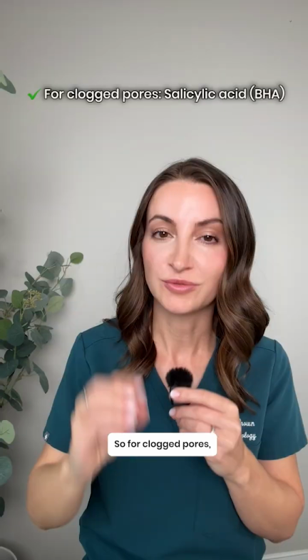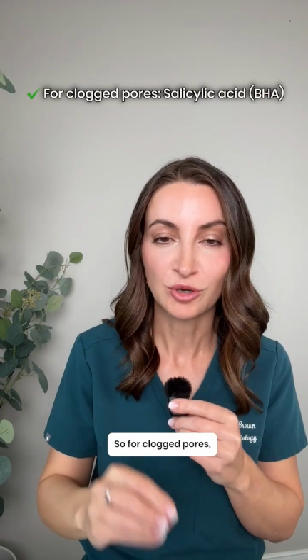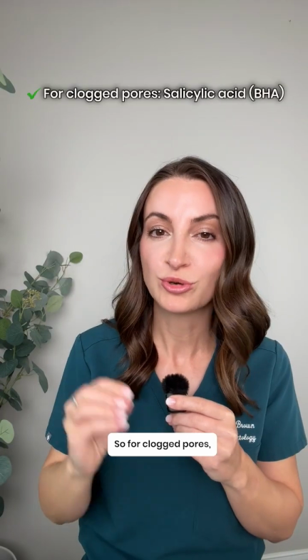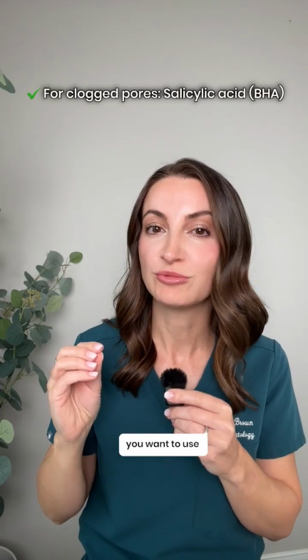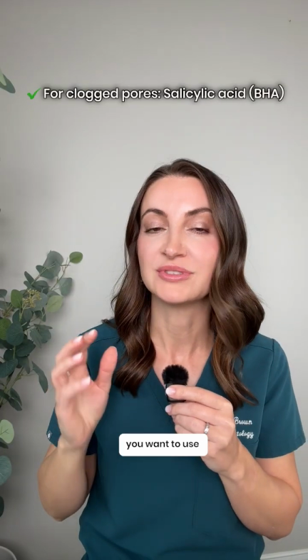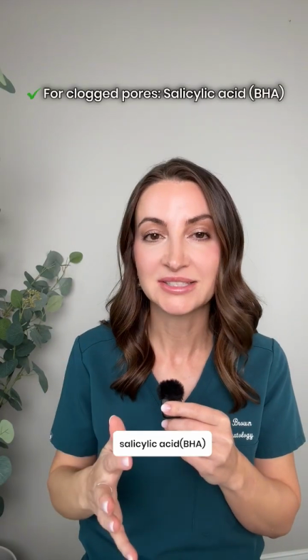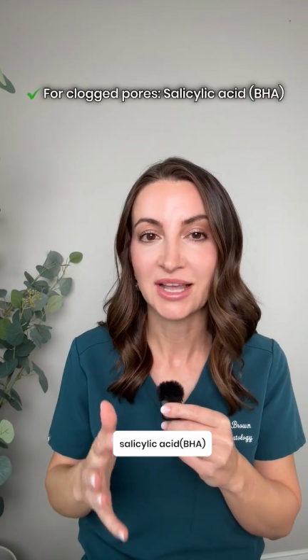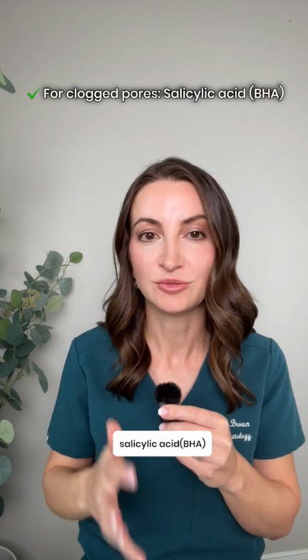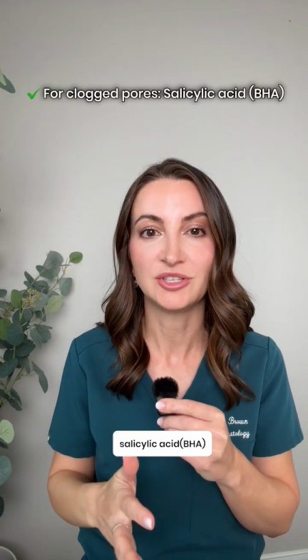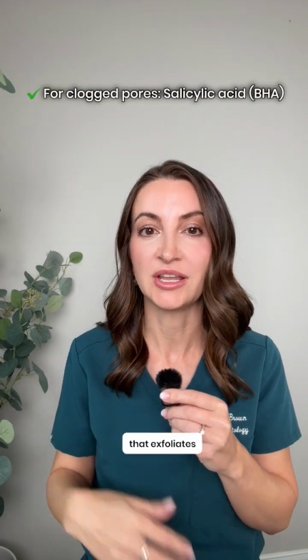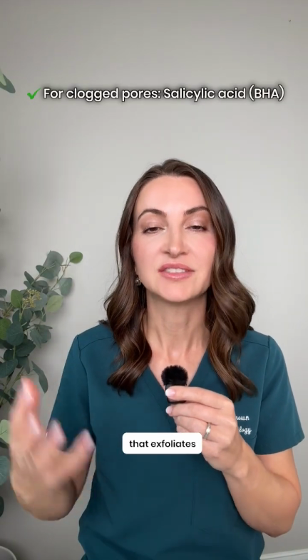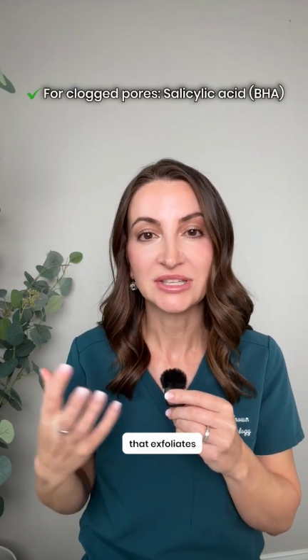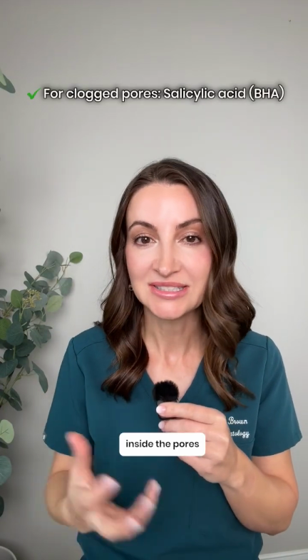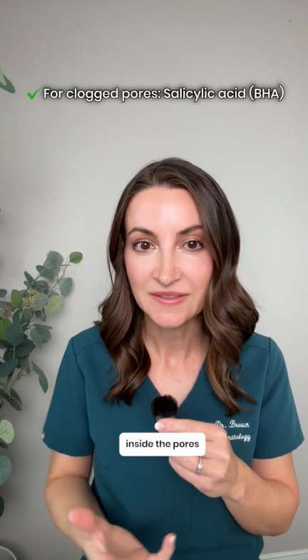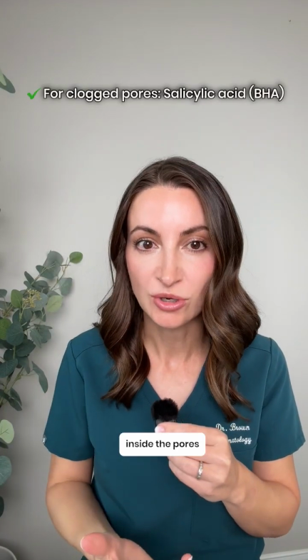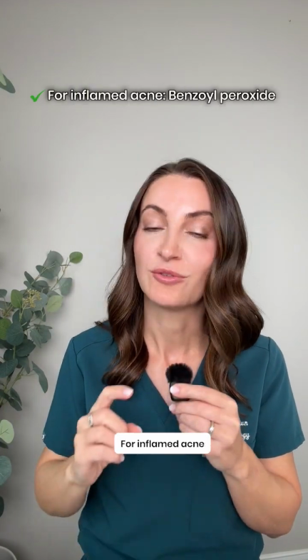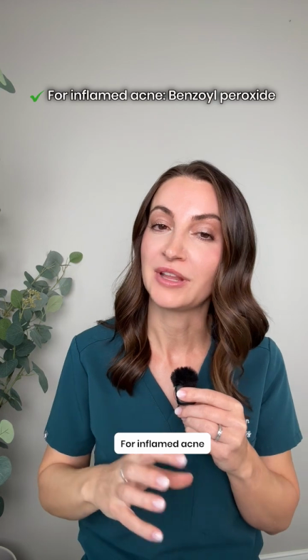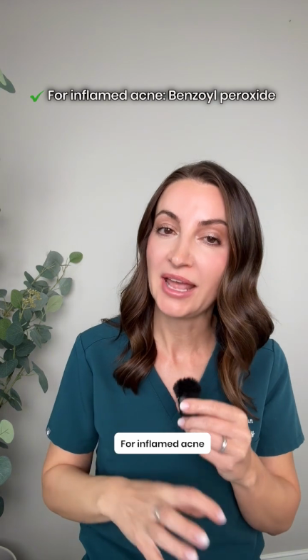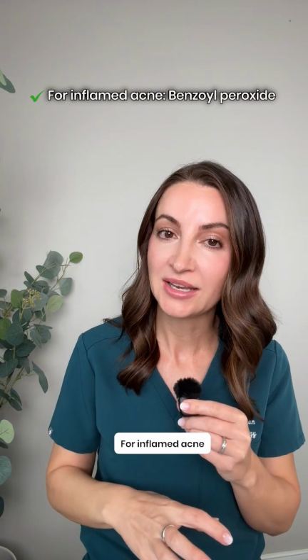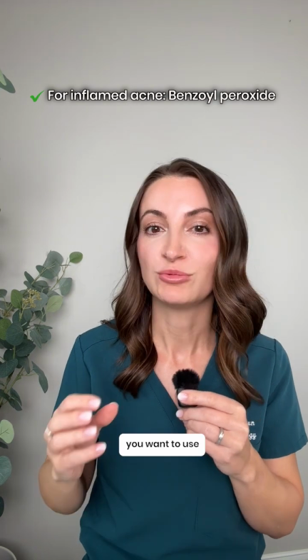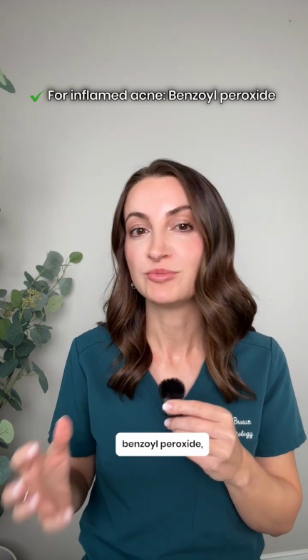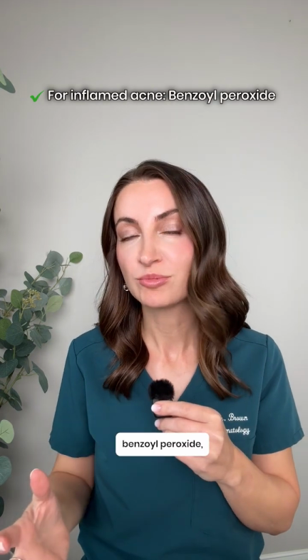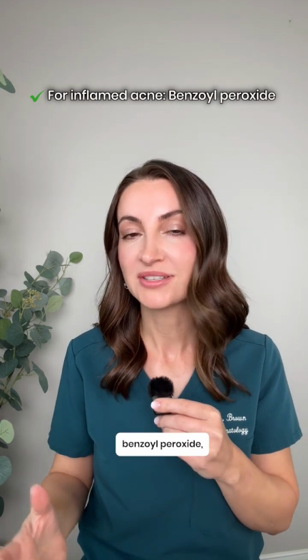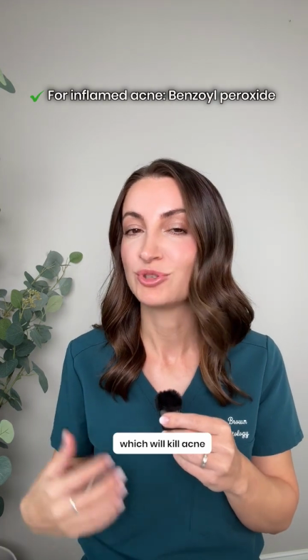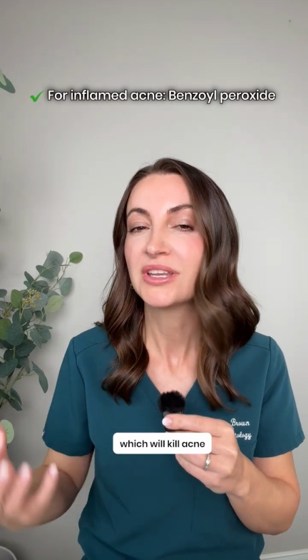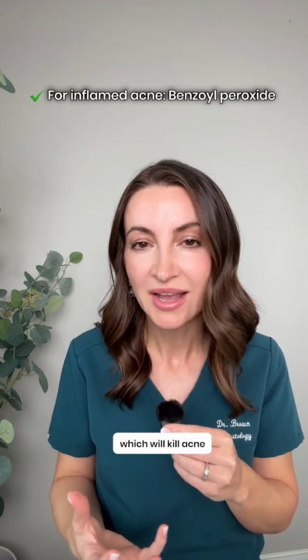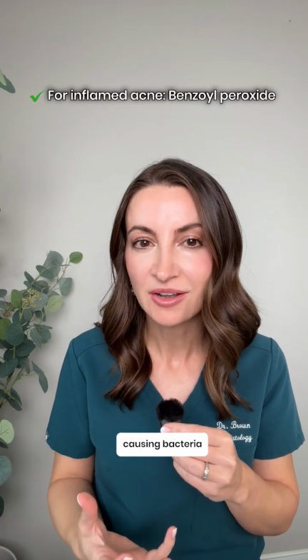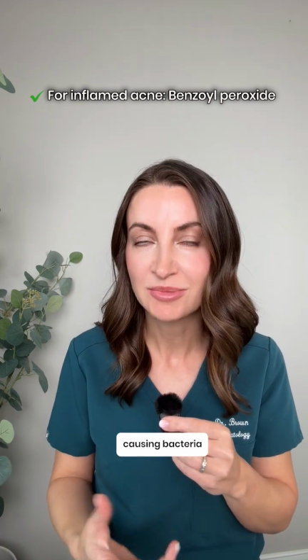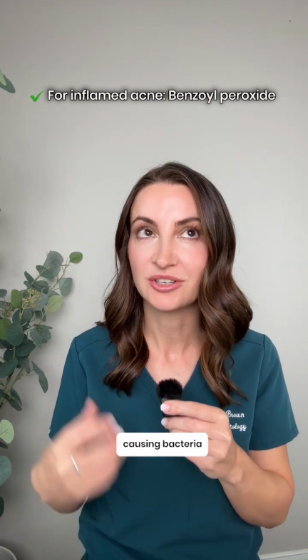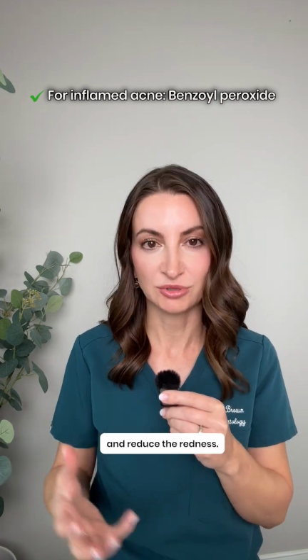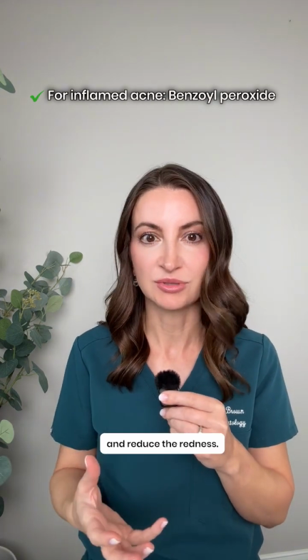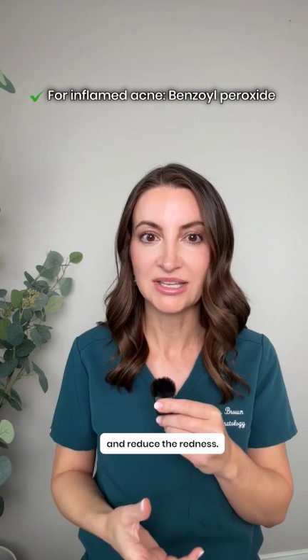For clogged pores, you want to use salicylic acid or BHA that exfoliates inside the pores. For inflamed acne, you want to use benzoyl peroxide, which will kill acne-causing bacteria and reduce the redness.